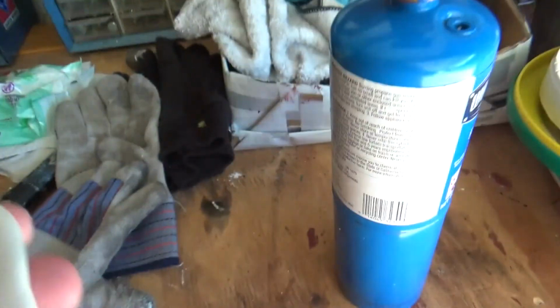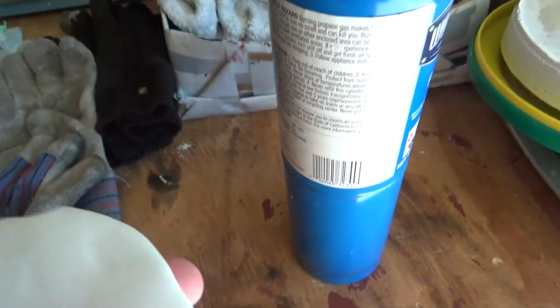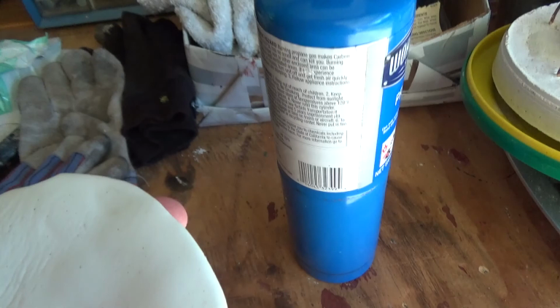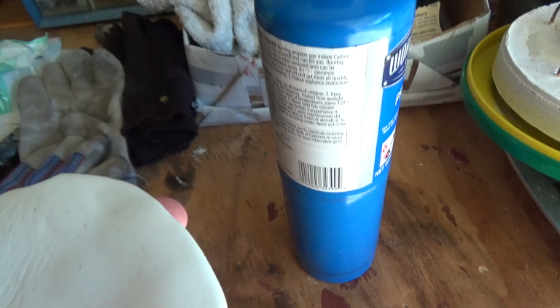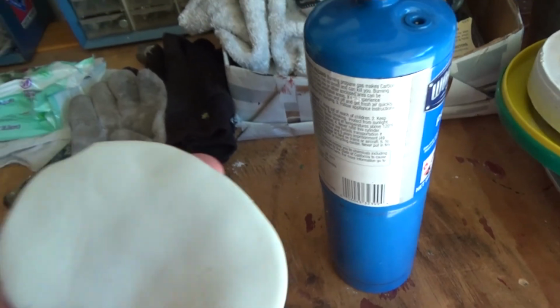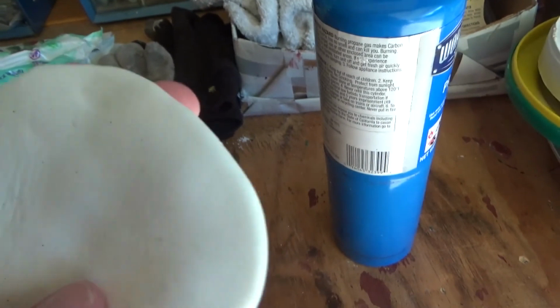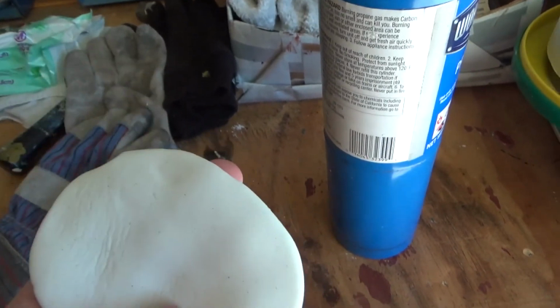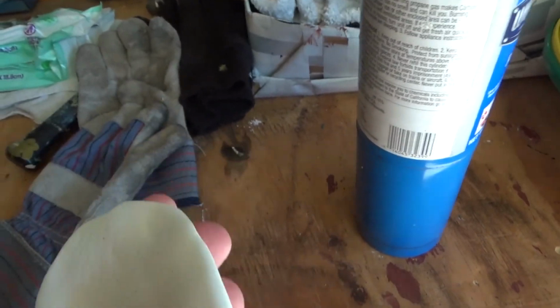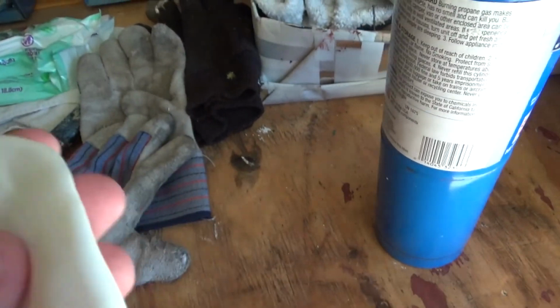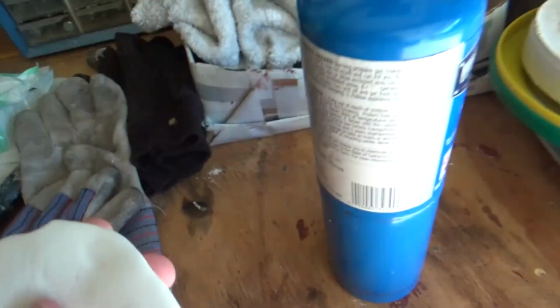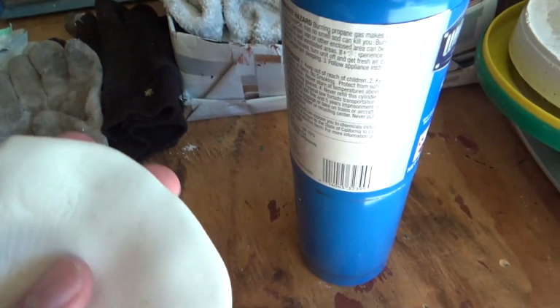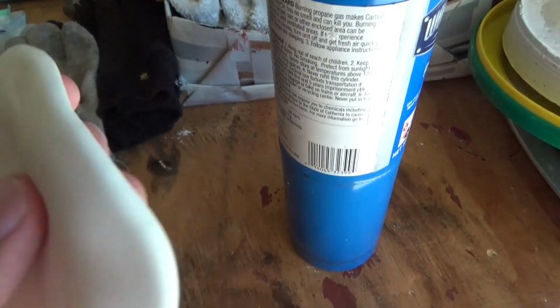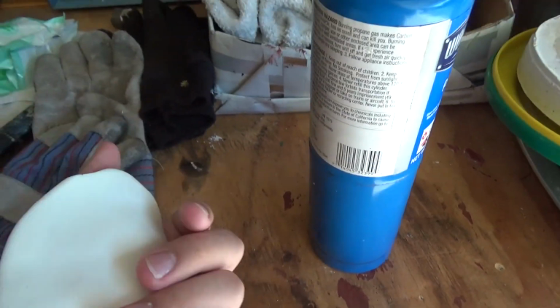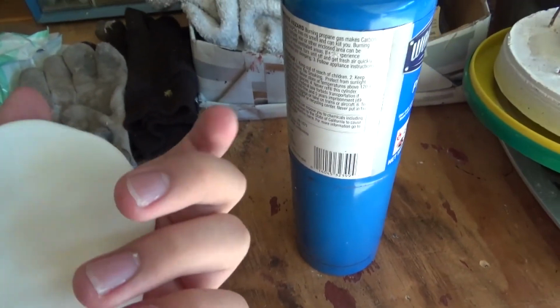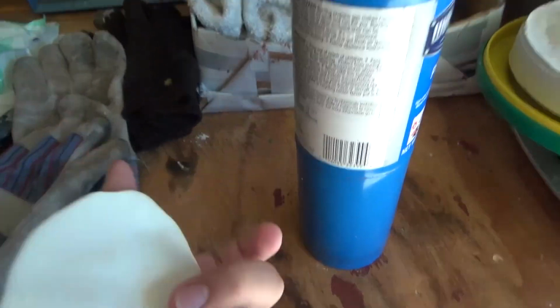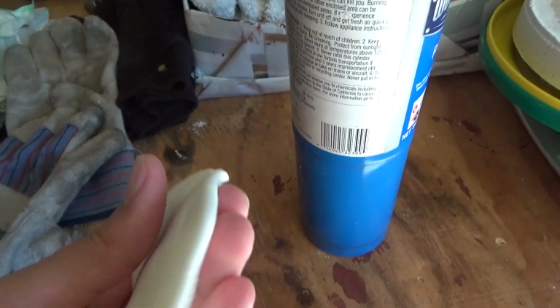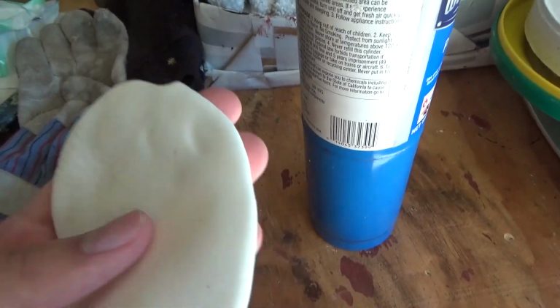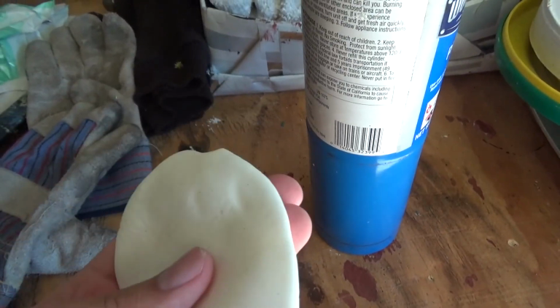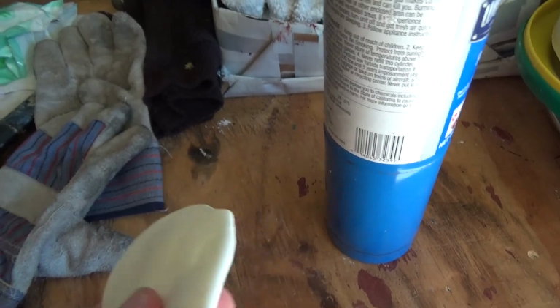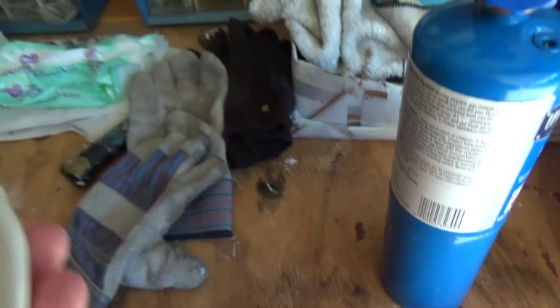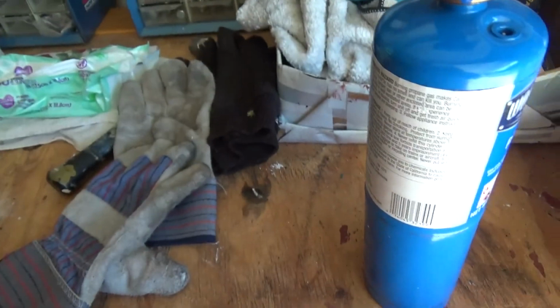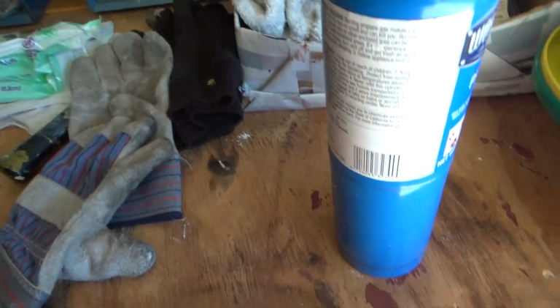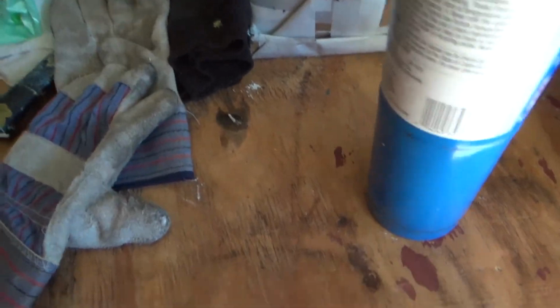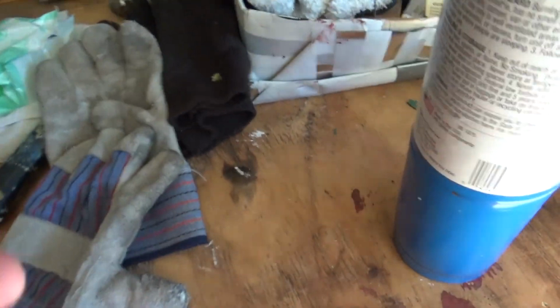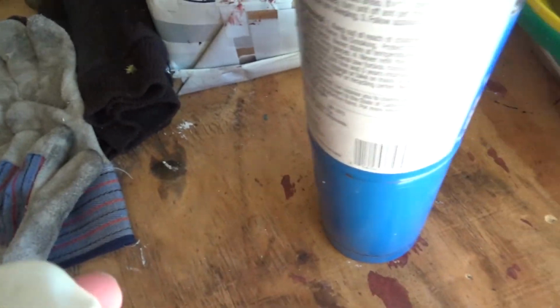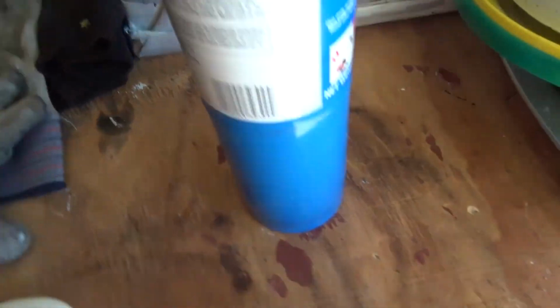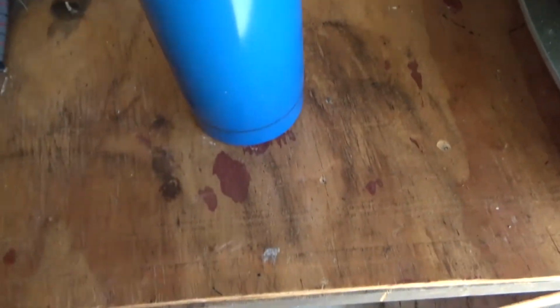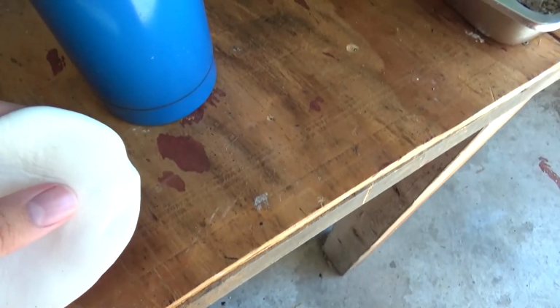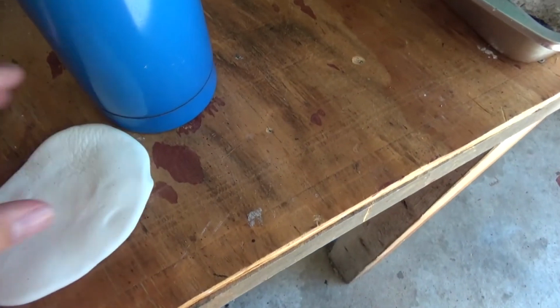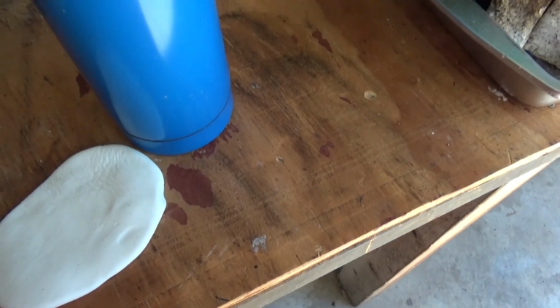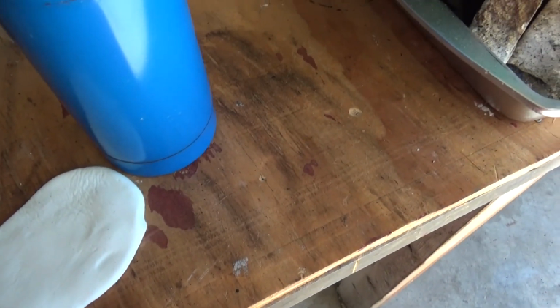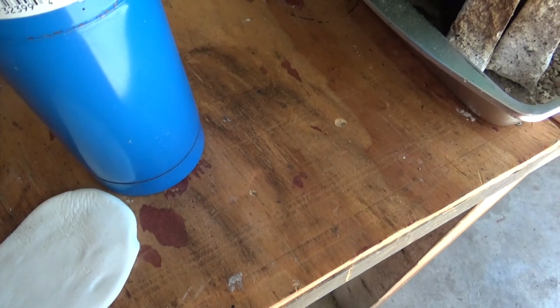This particular recipe isn't his new recipe. This is the old one, which uses Elmer's glue and cornstarch, baking soda. I'll make a more detailed video on this — just a short clip today — because I'm doing some testing.